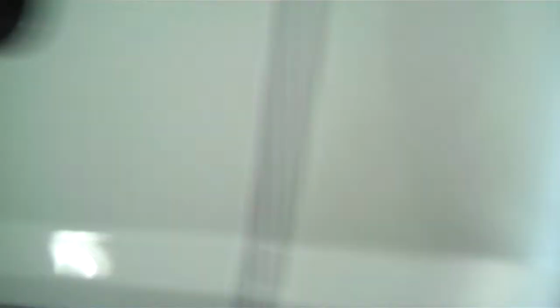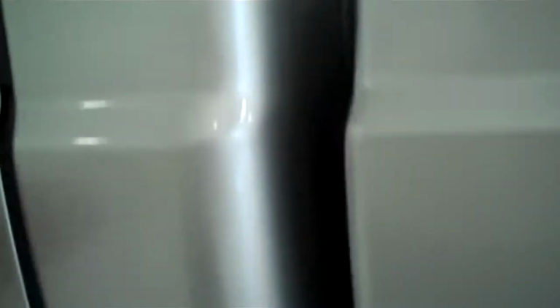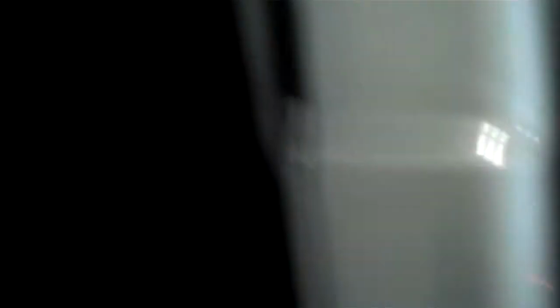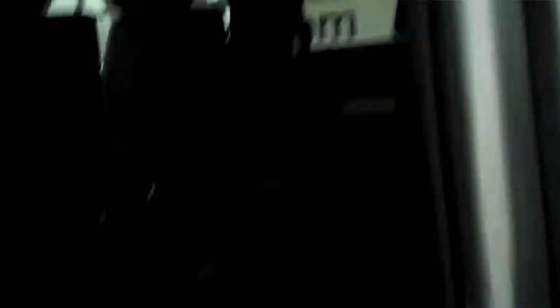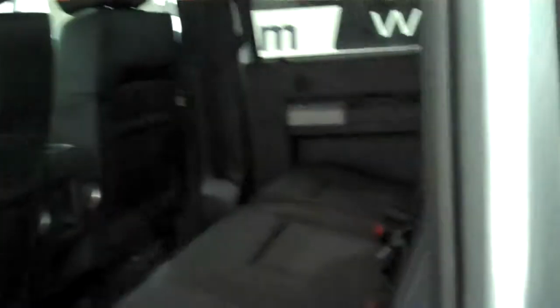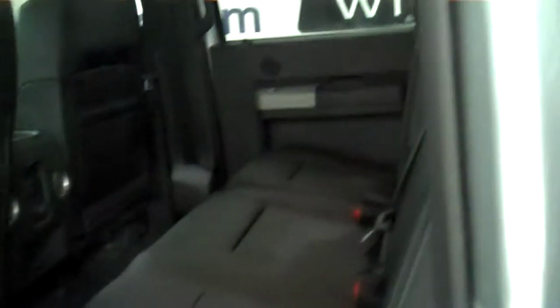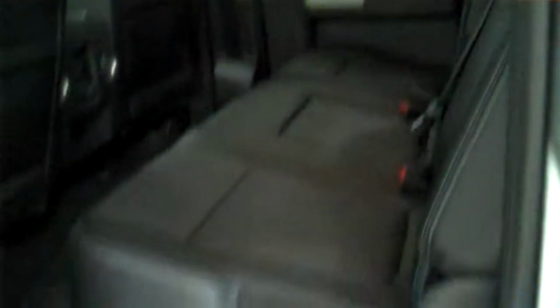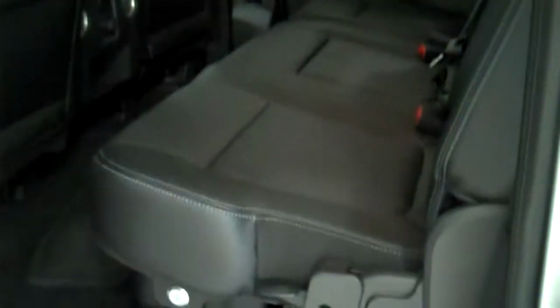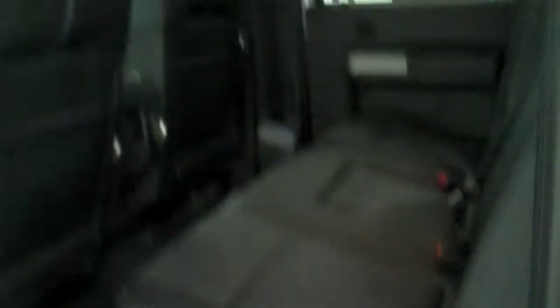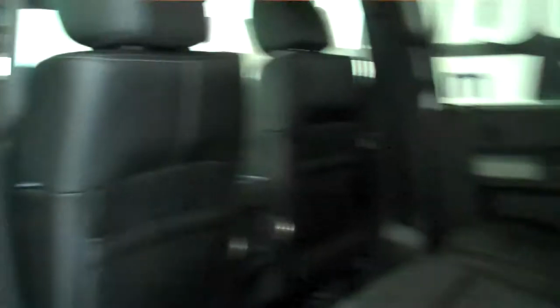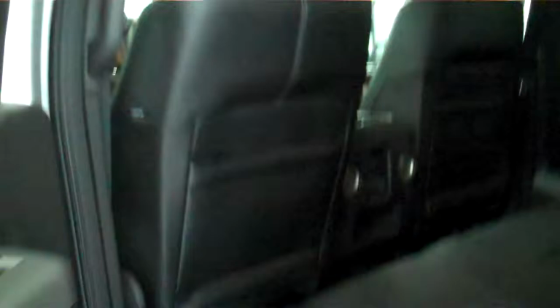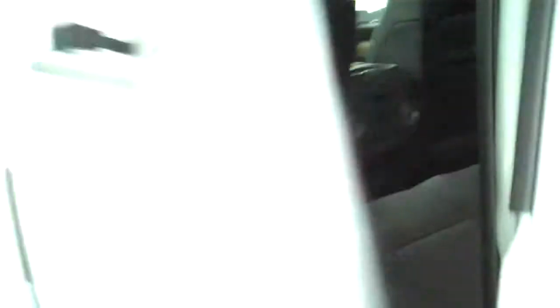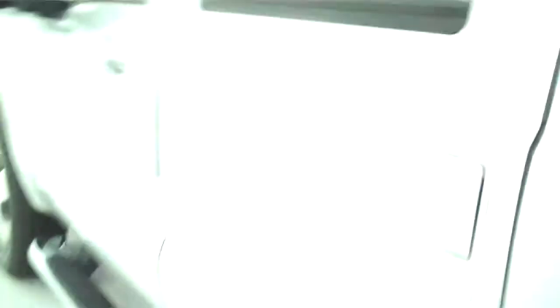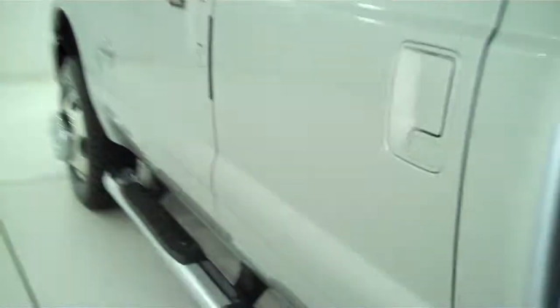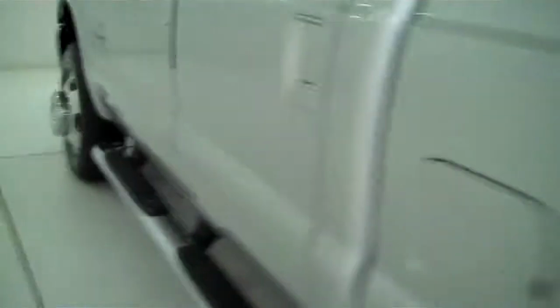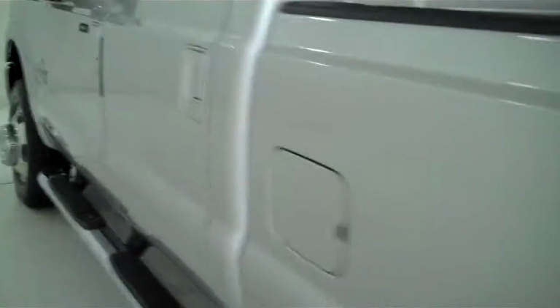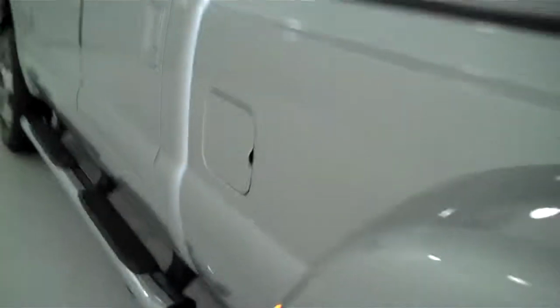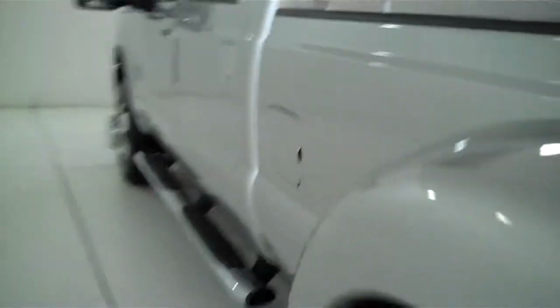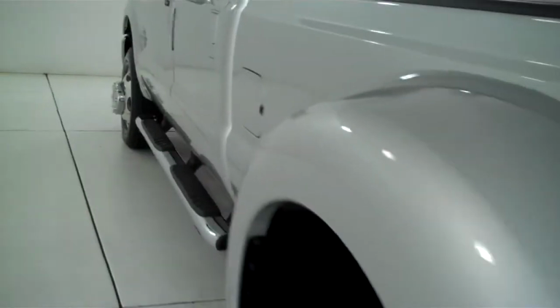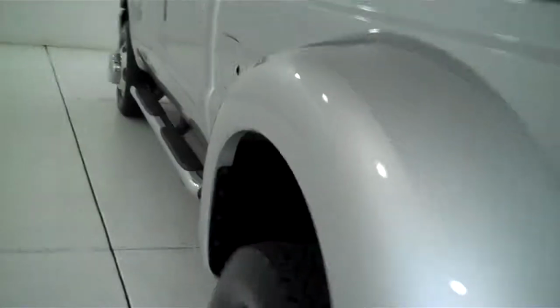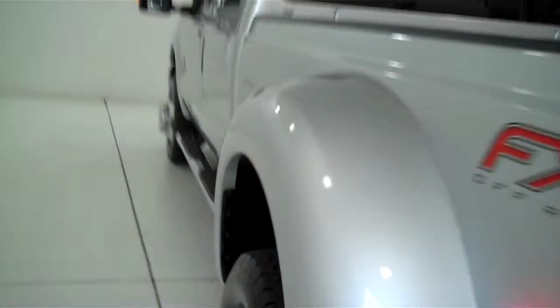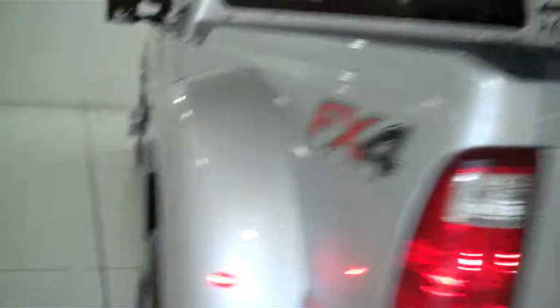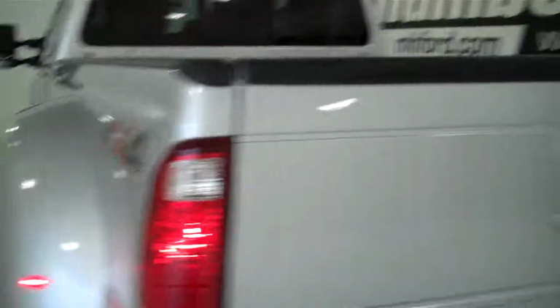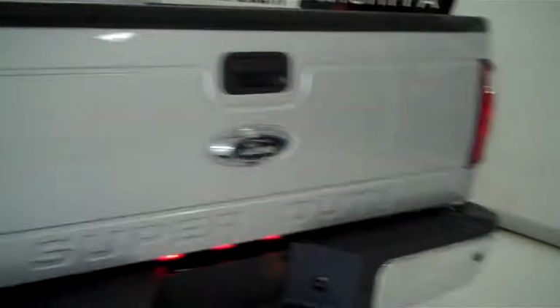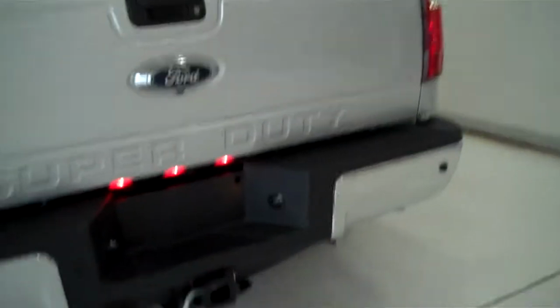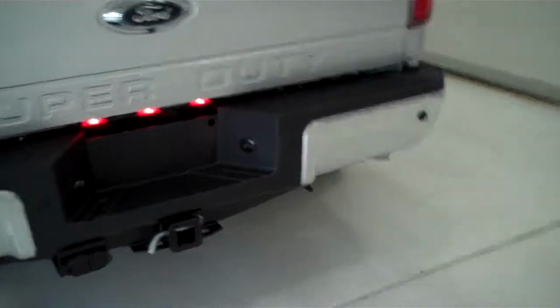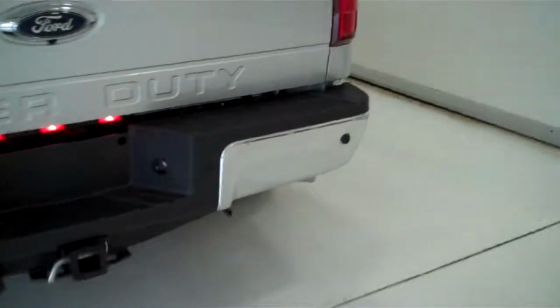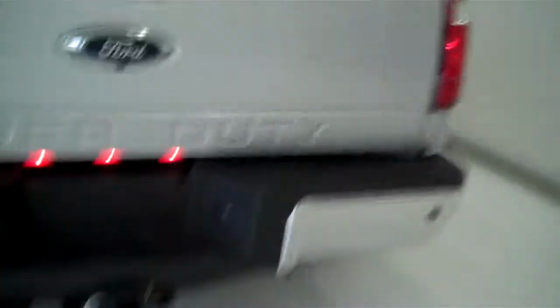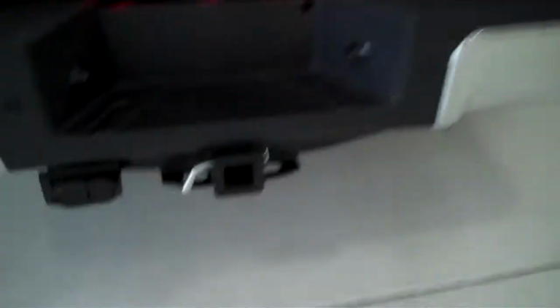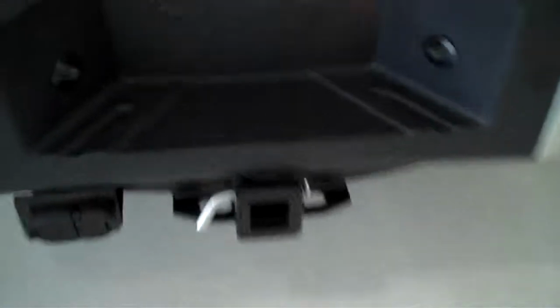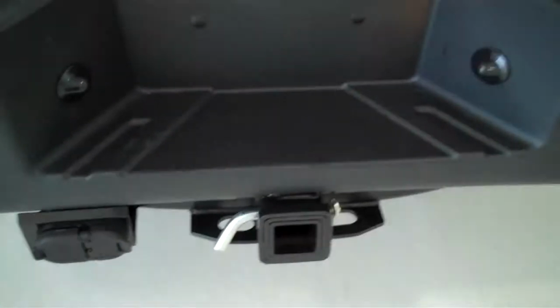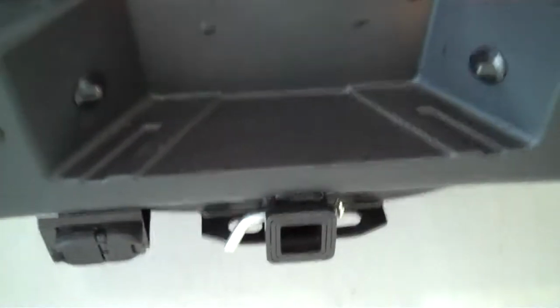This is a five-passenger vehicle with a full split bench seat in the back. It's a long bed, and the truck also has the trailer towing package.